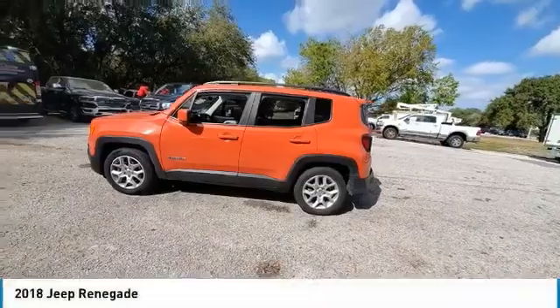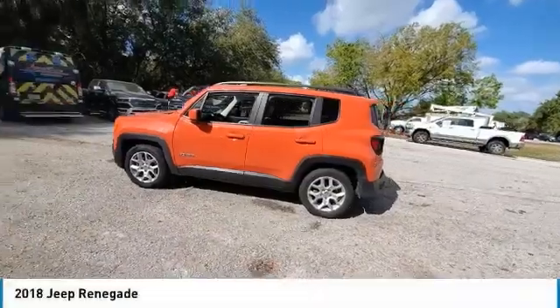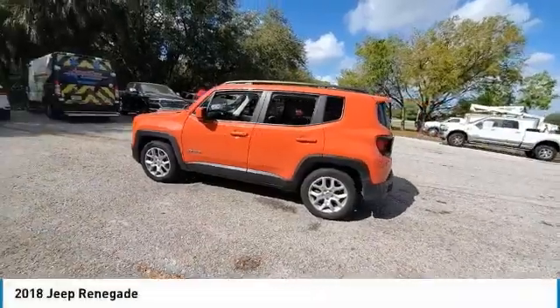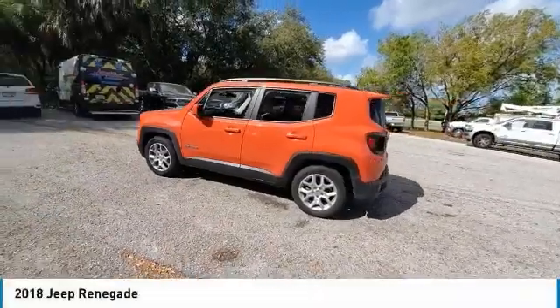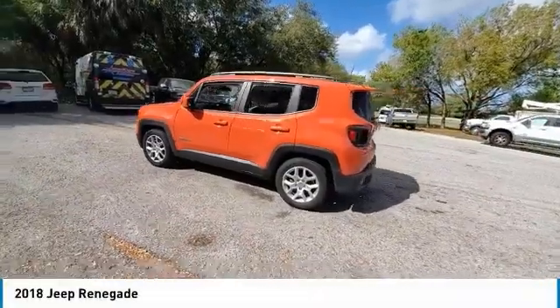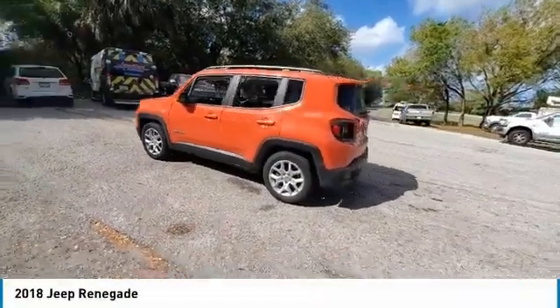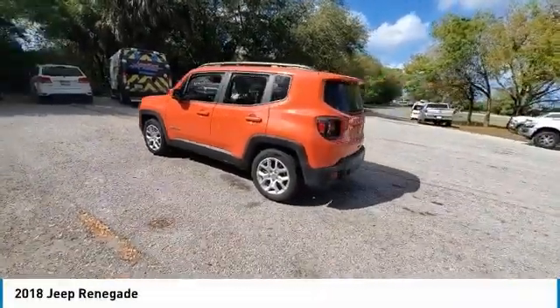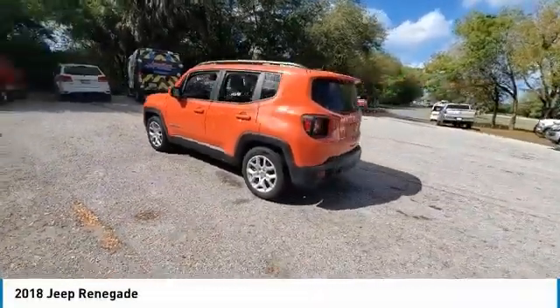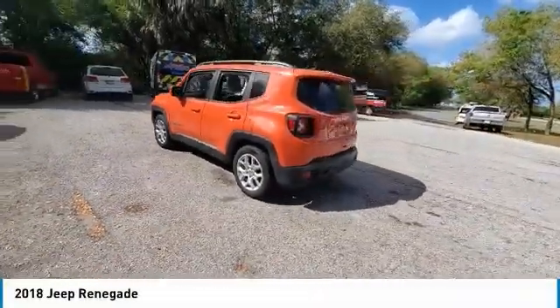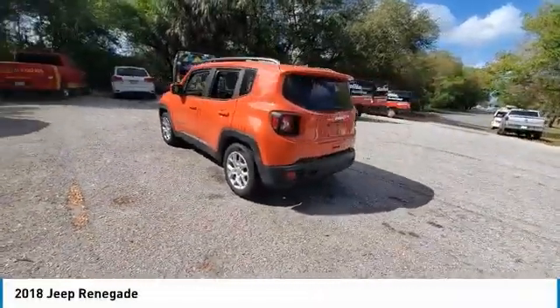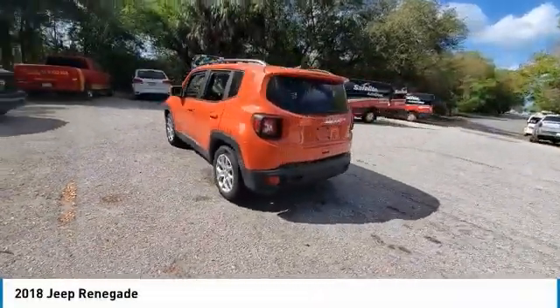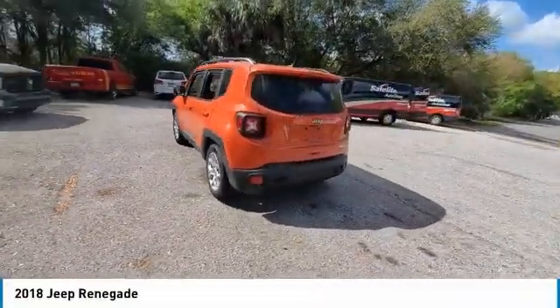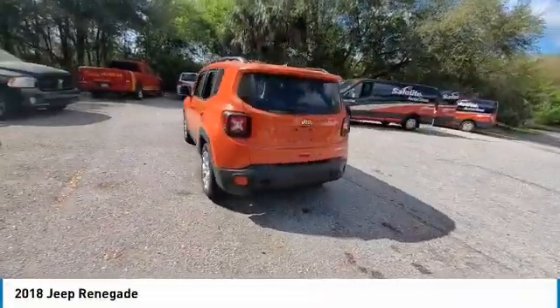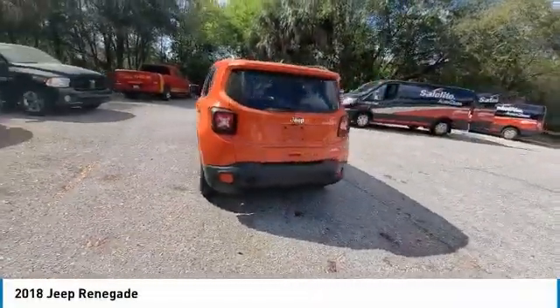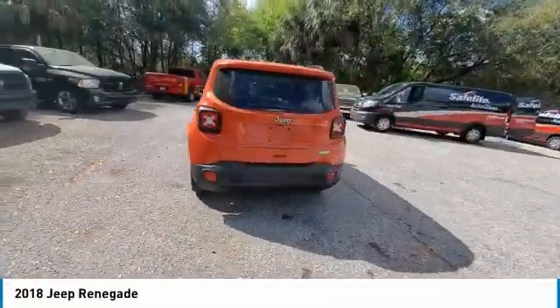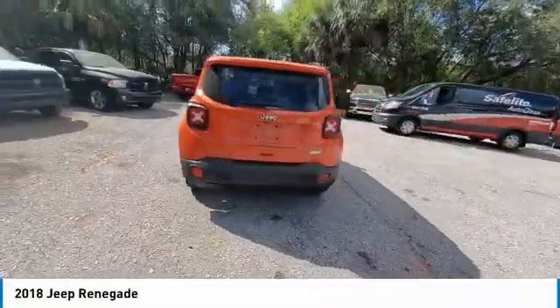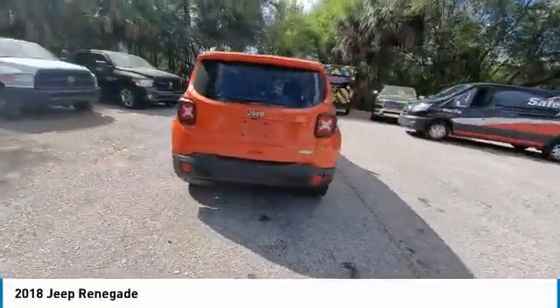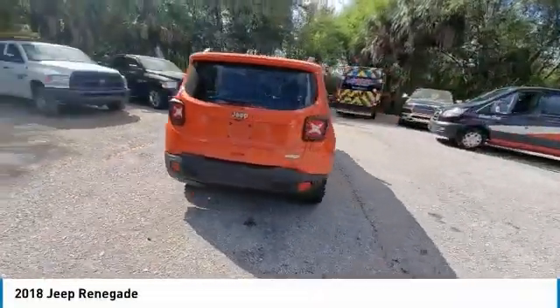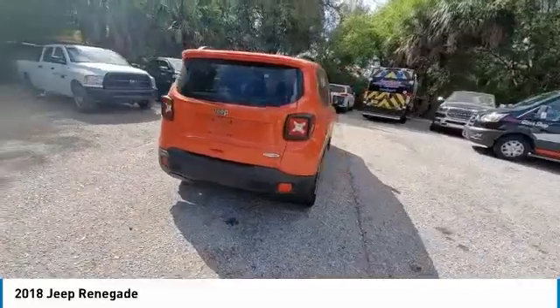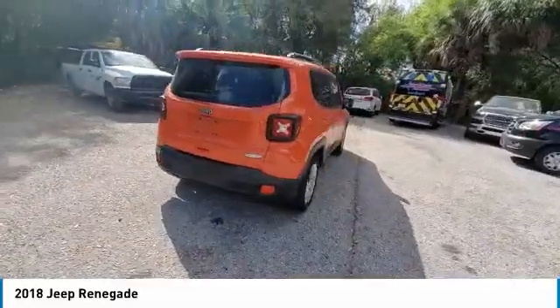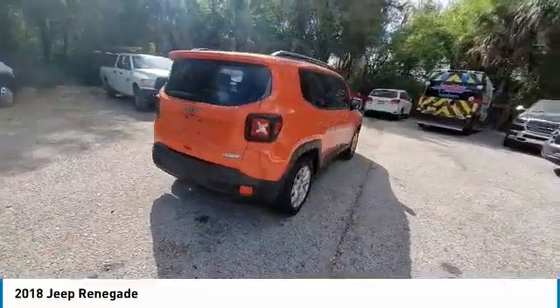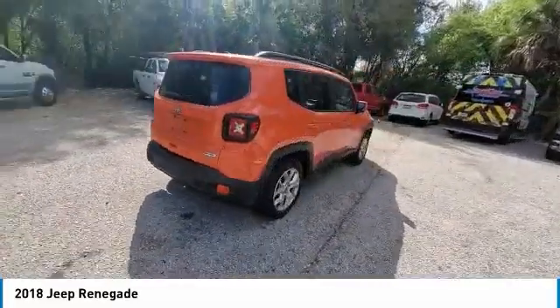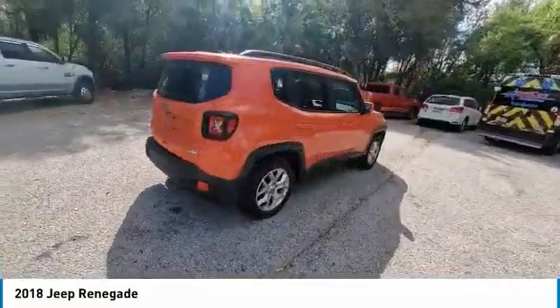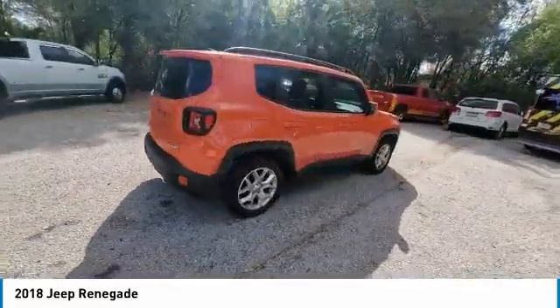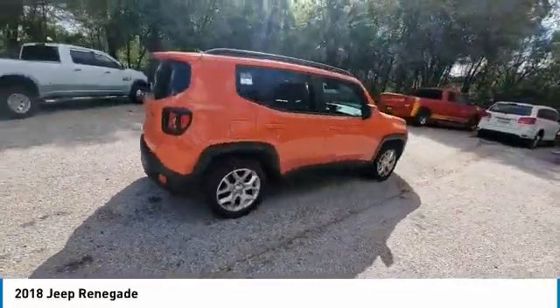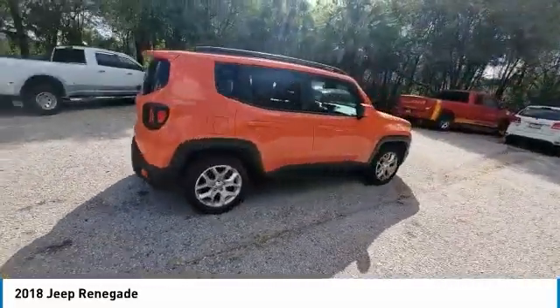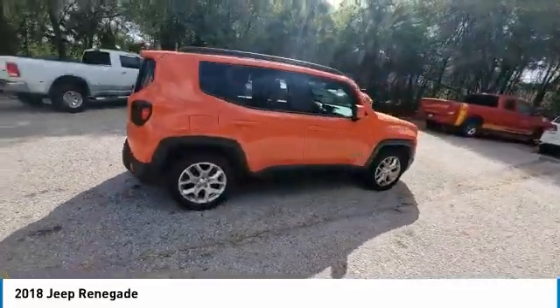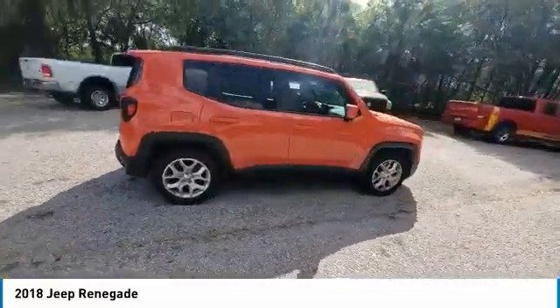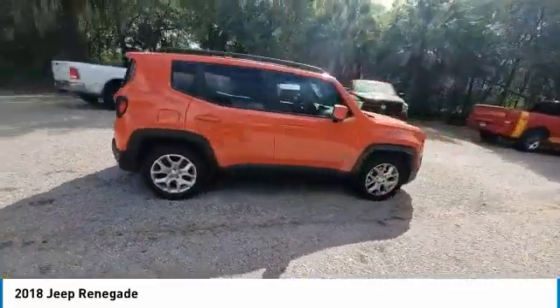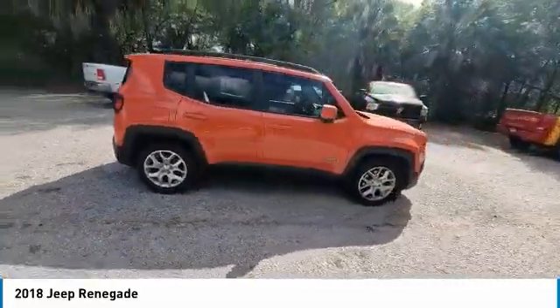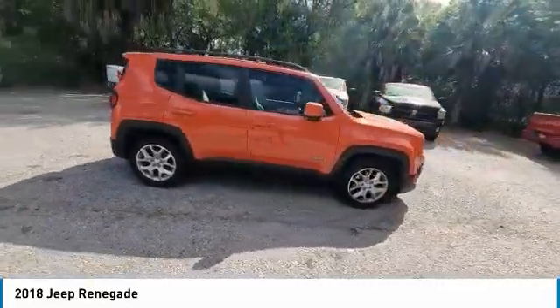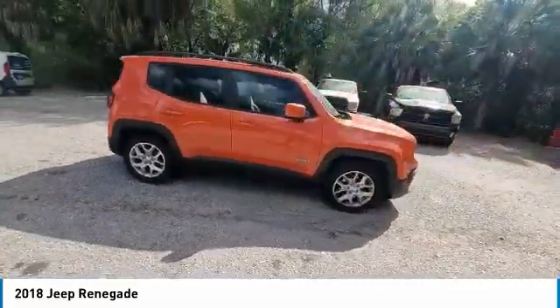Make a great choice today with the 2018 Jeep Renegade. The Jeep Renegade offers full-size capability built in a smaller SUV.